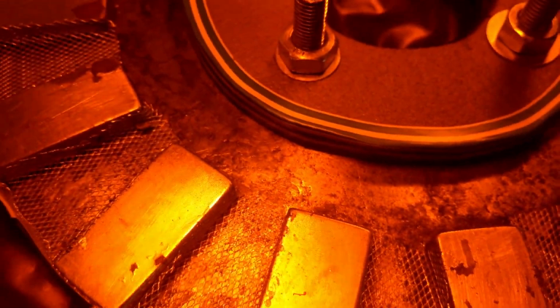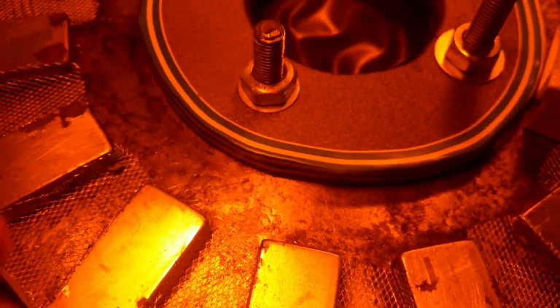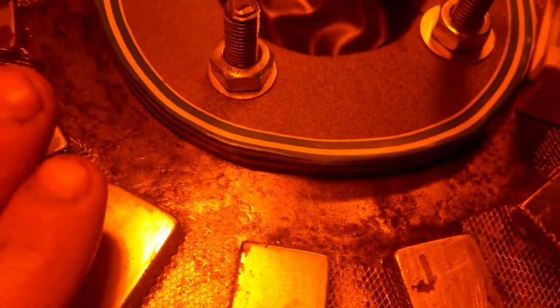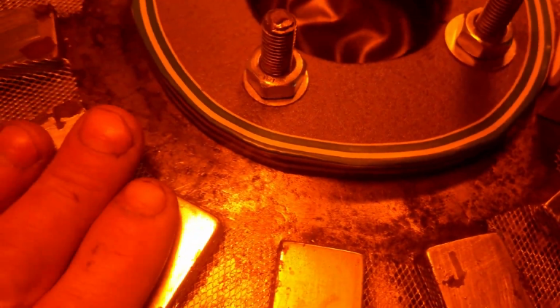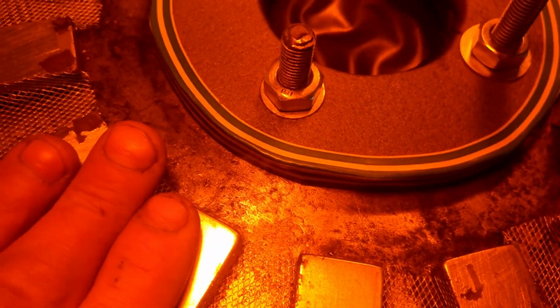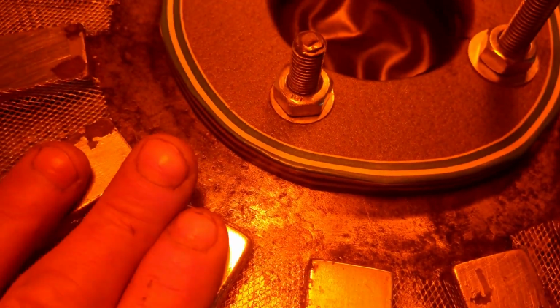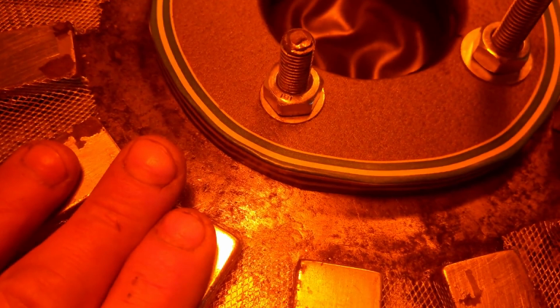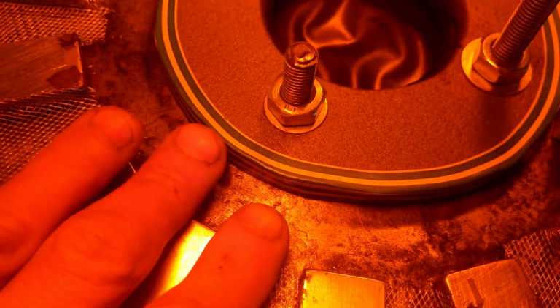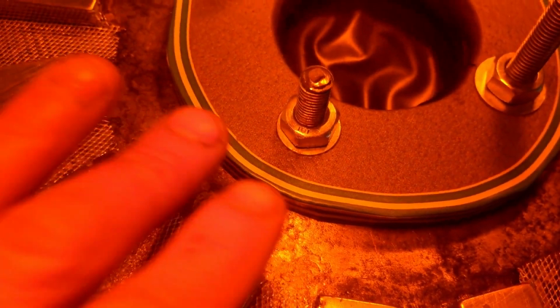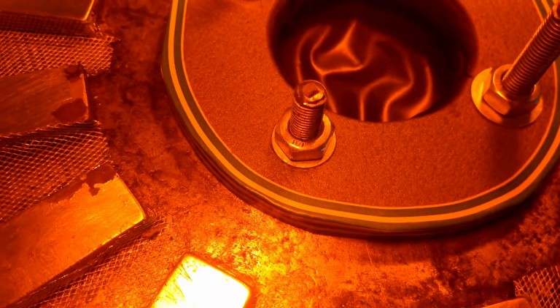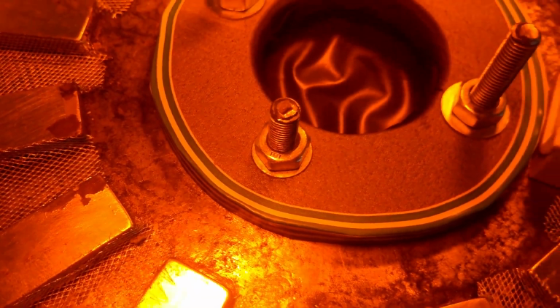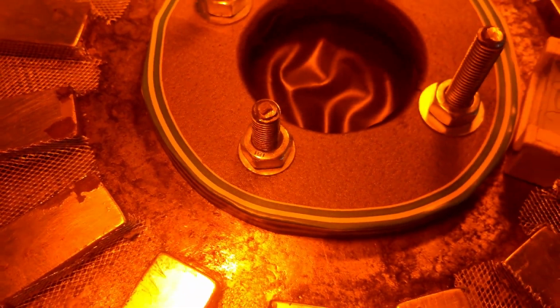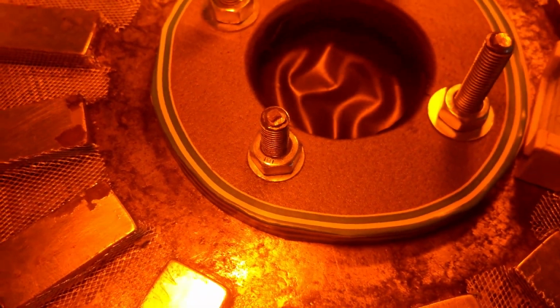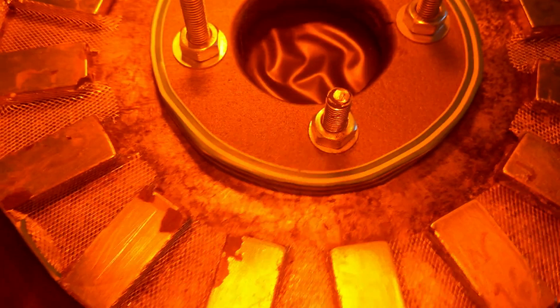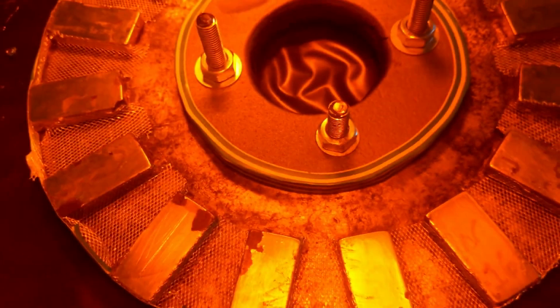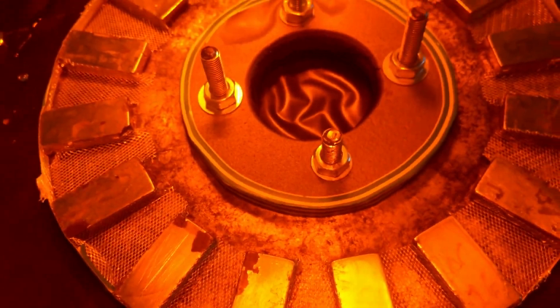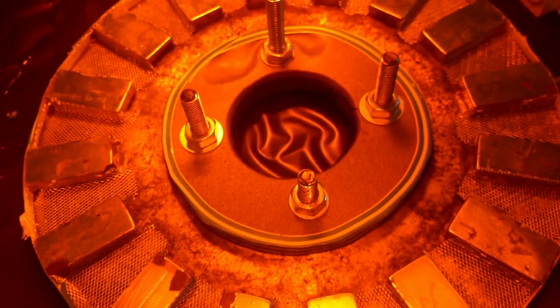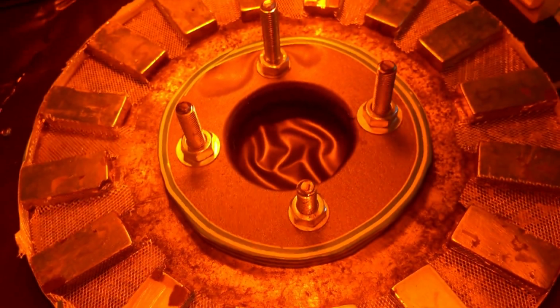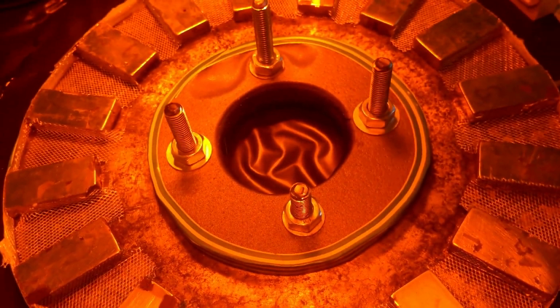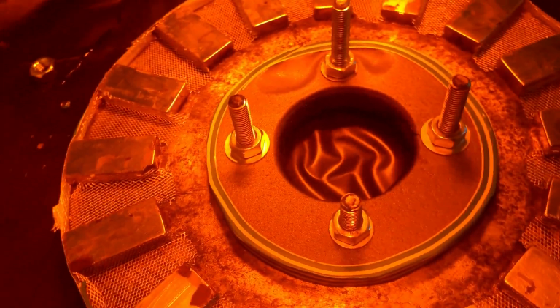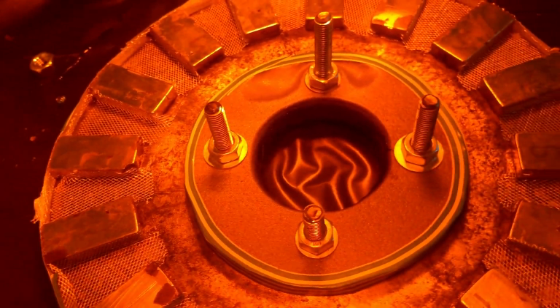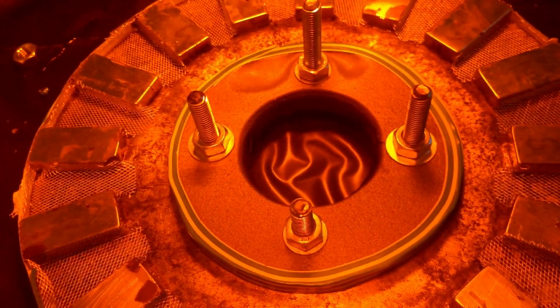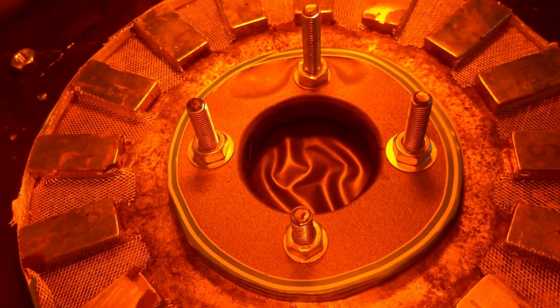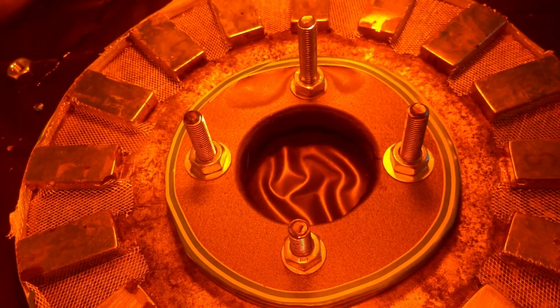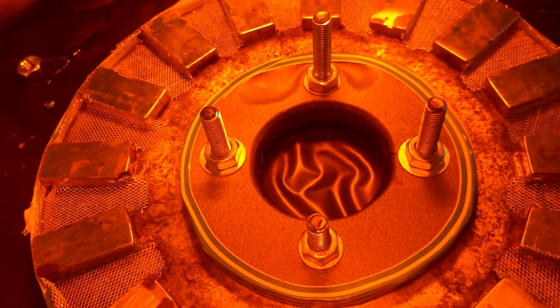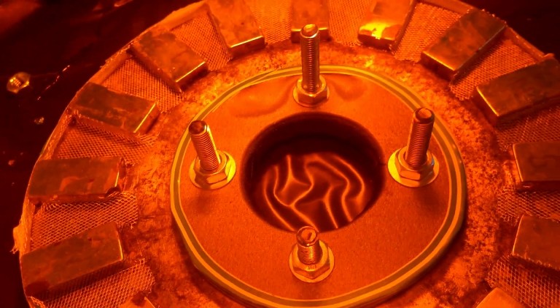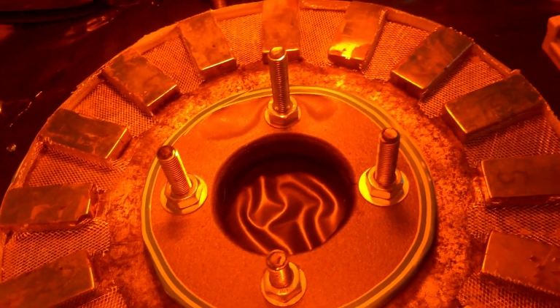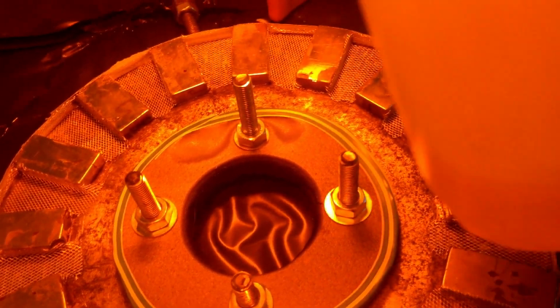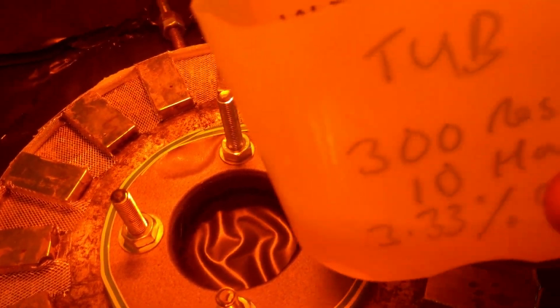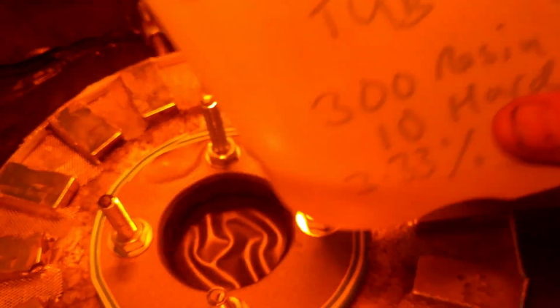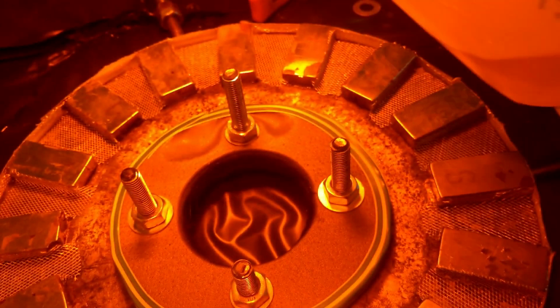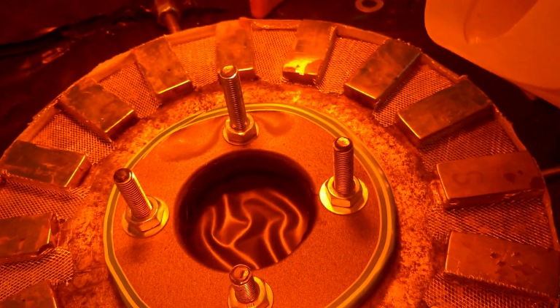I'm just waiting for this to warm up and then we'll check the resin. Alright, that's taken the chill off it, it's all level.